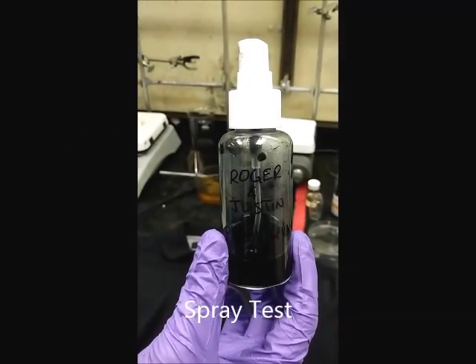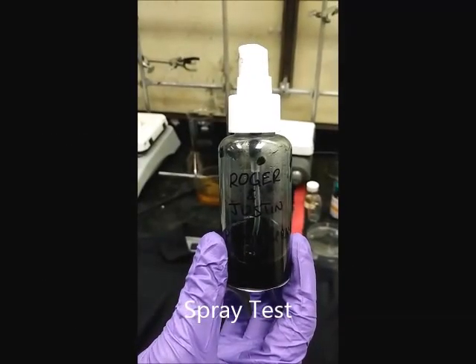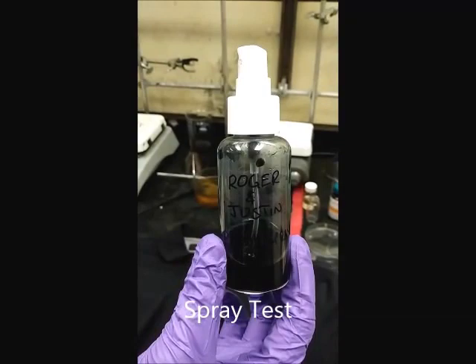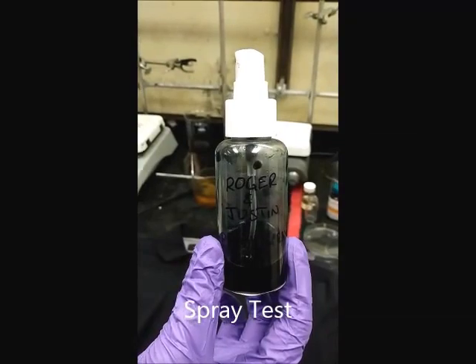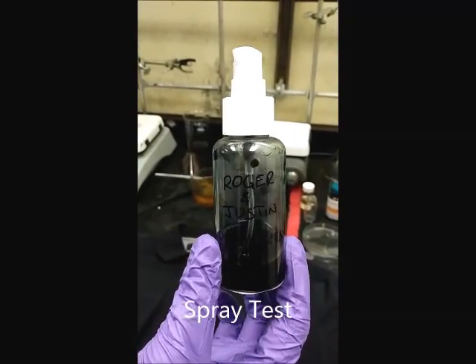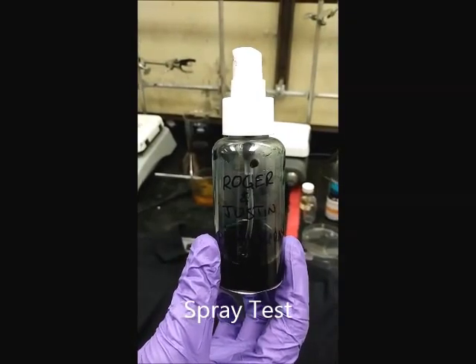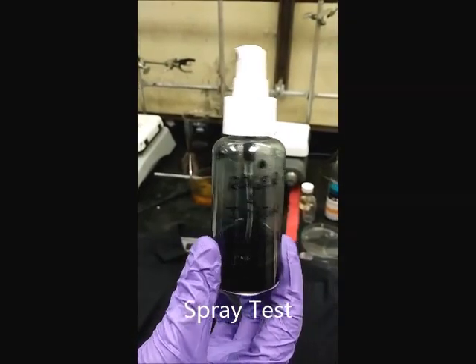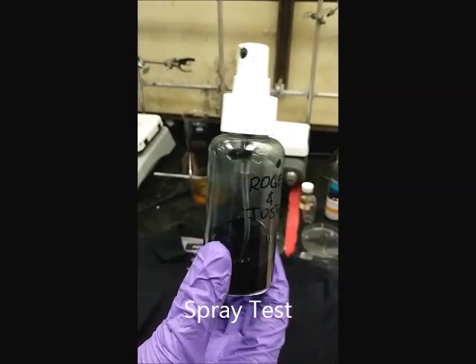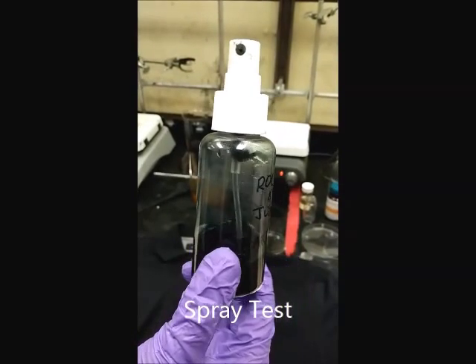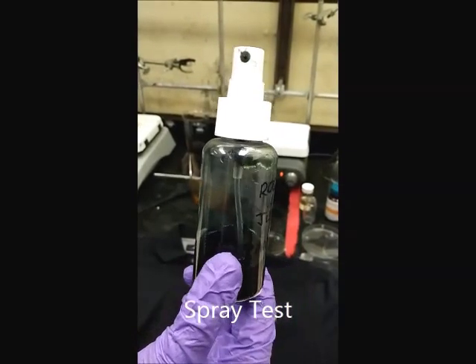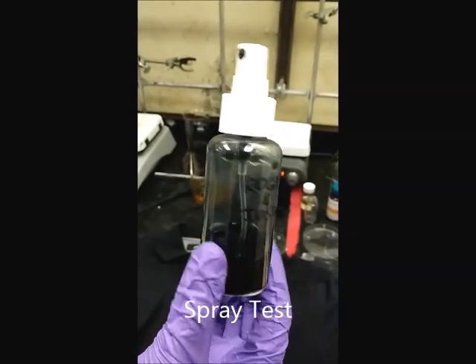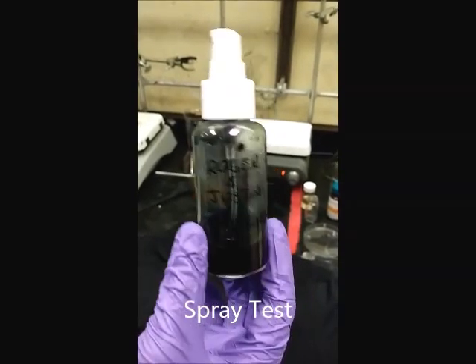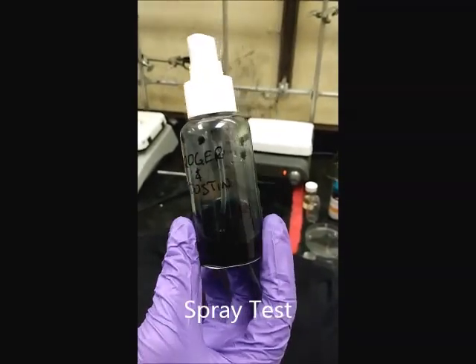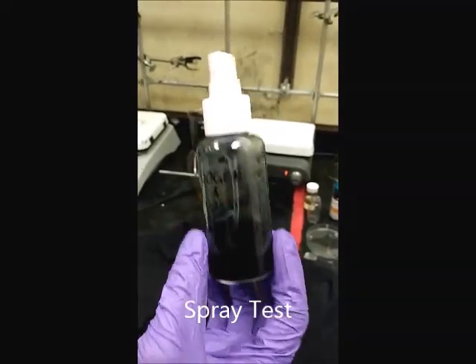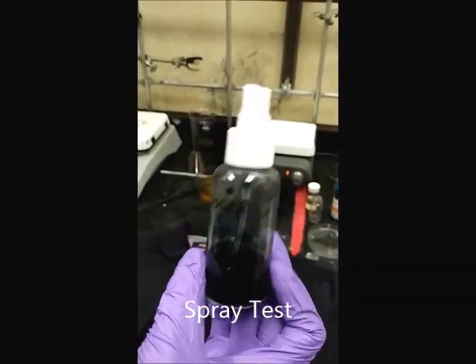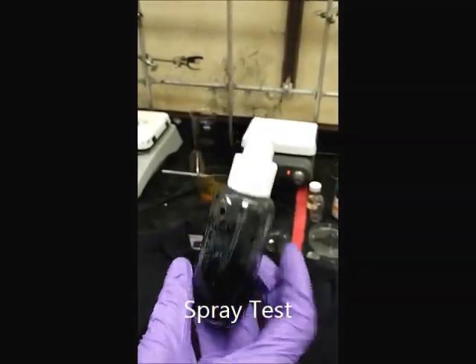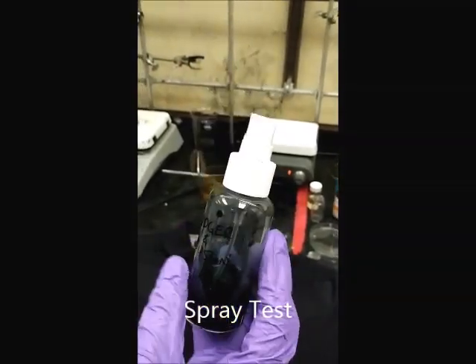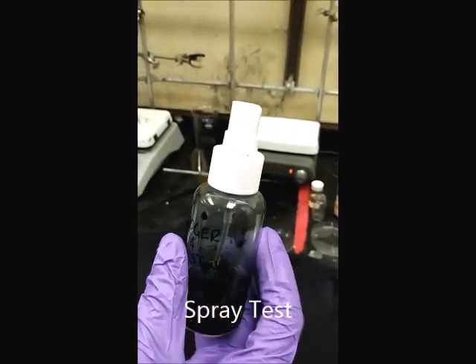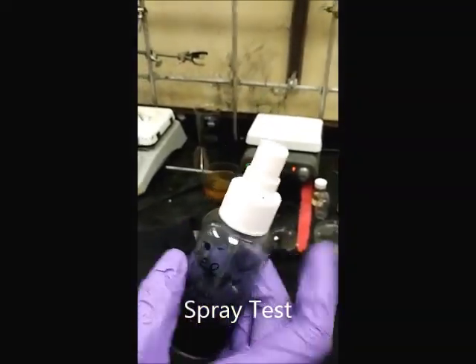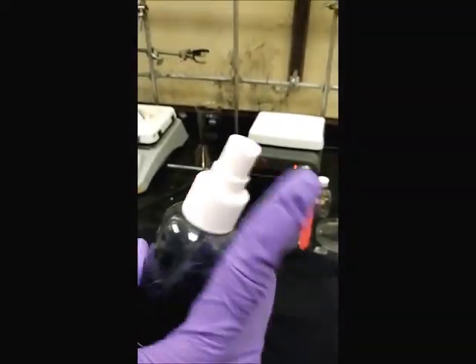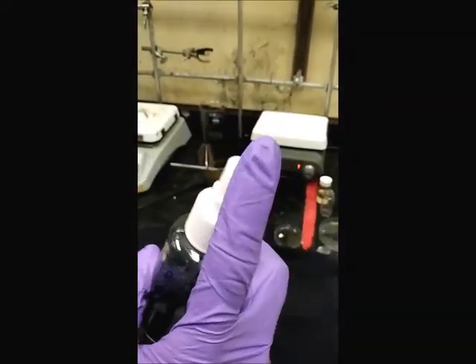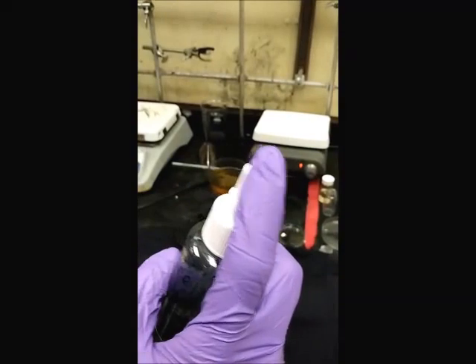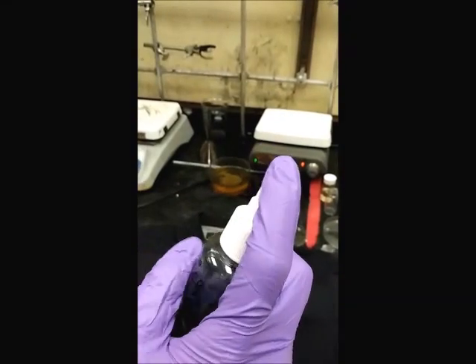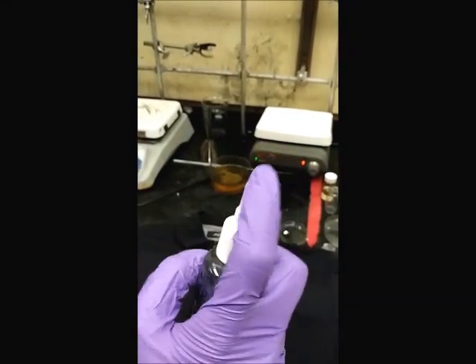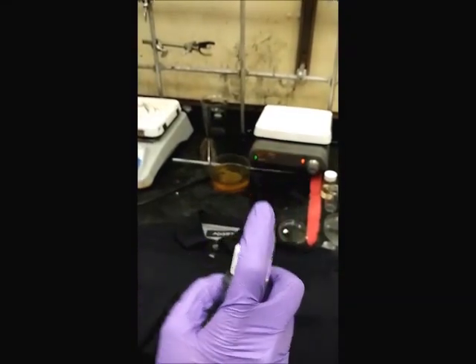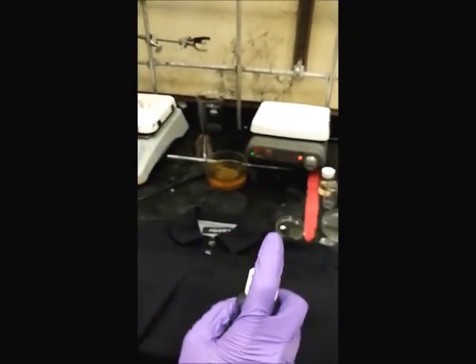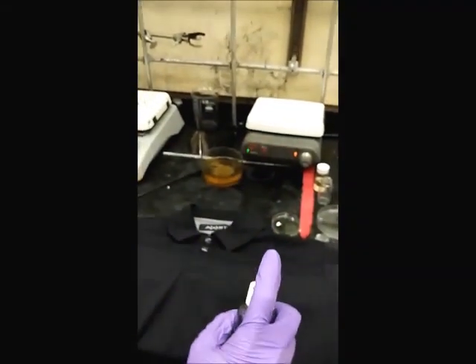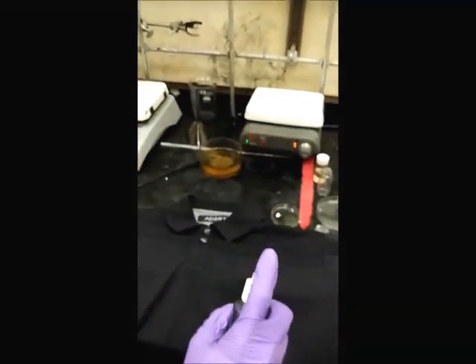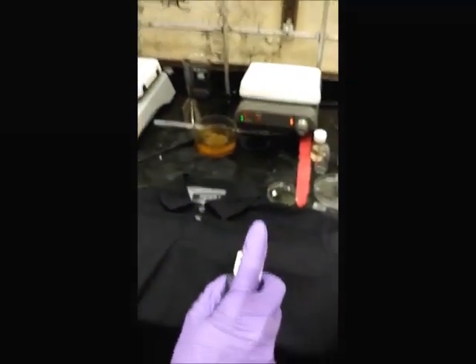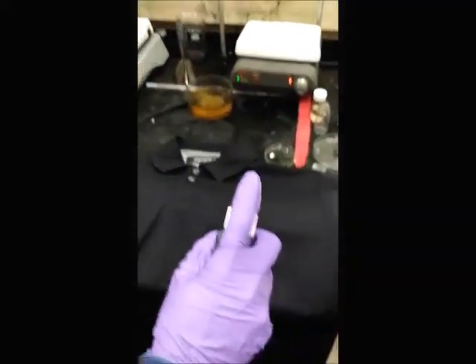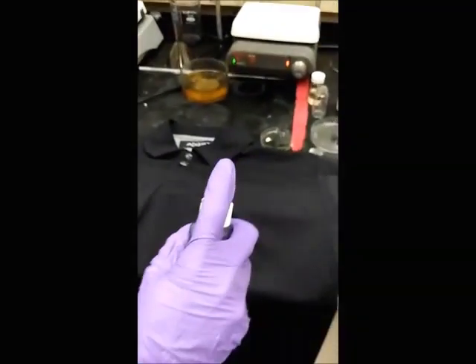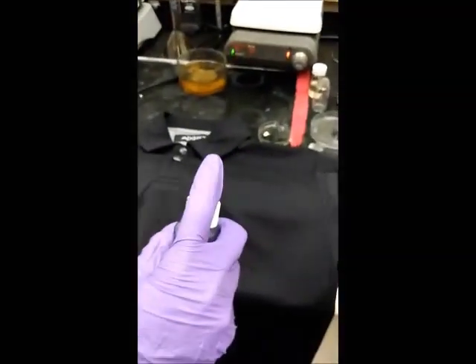This is our polyaniline spray bottle, and we're about to spray this on a polyester shirt to reduce the static on it.